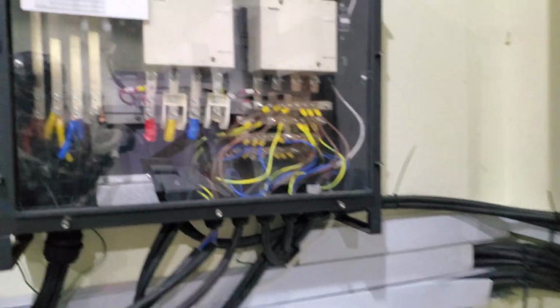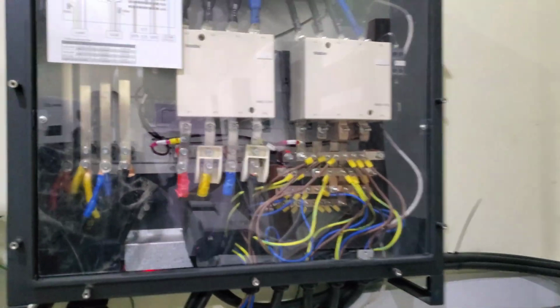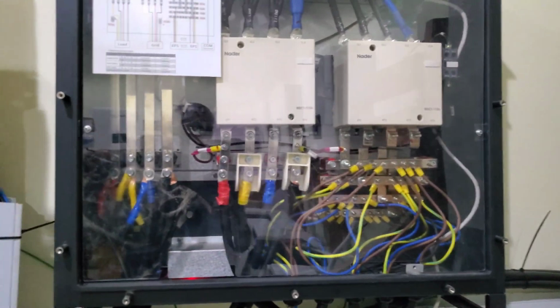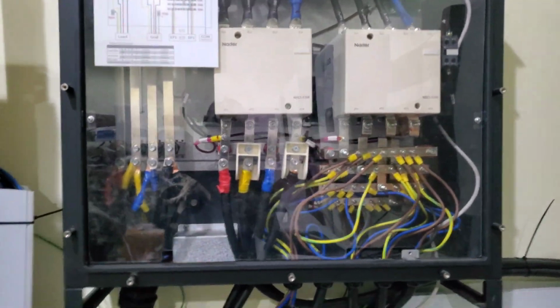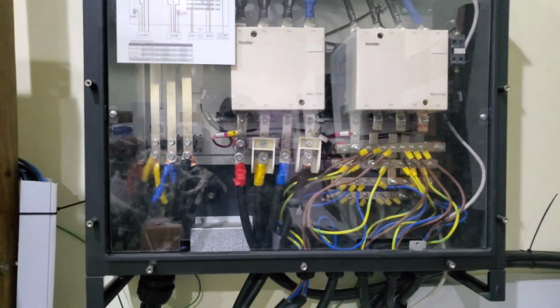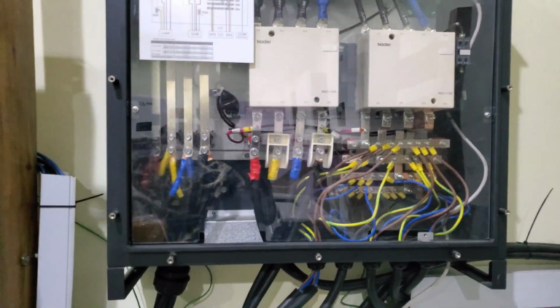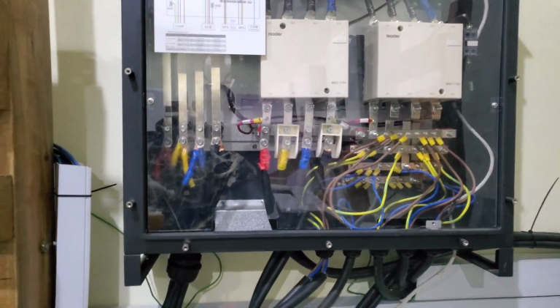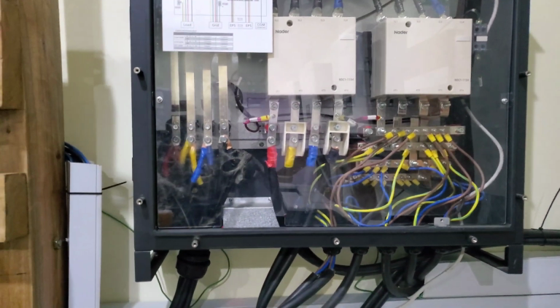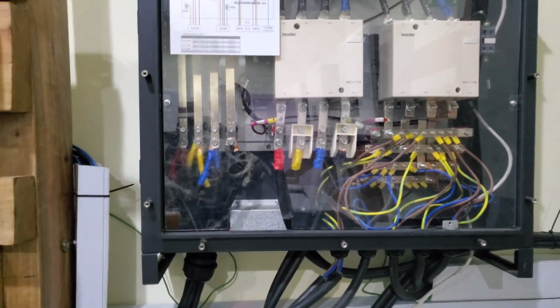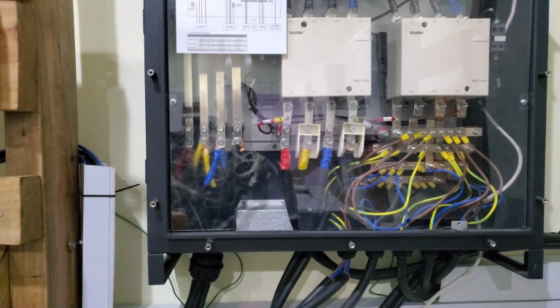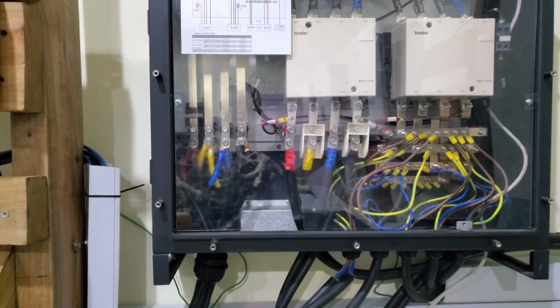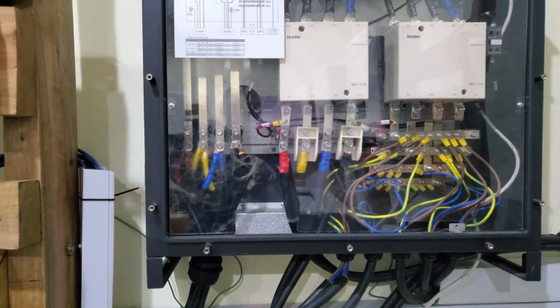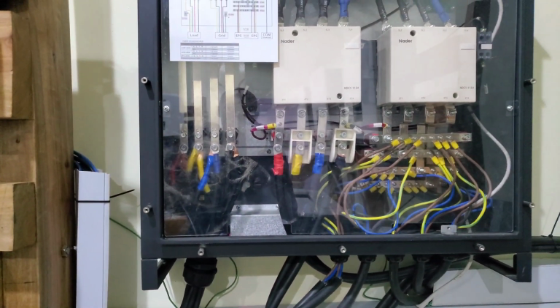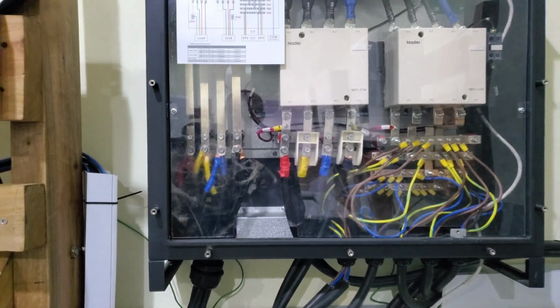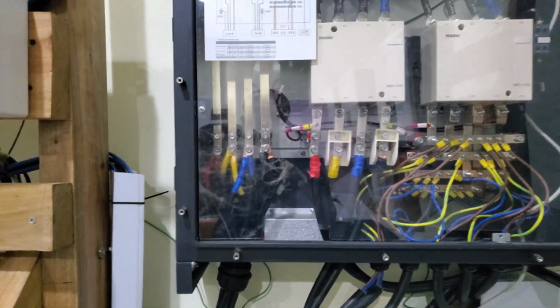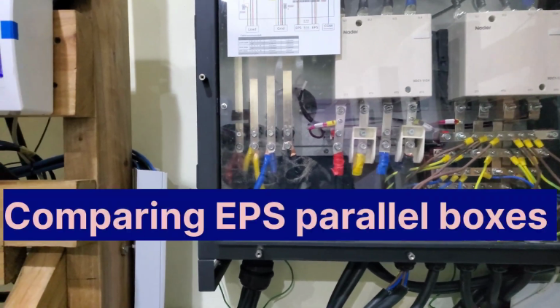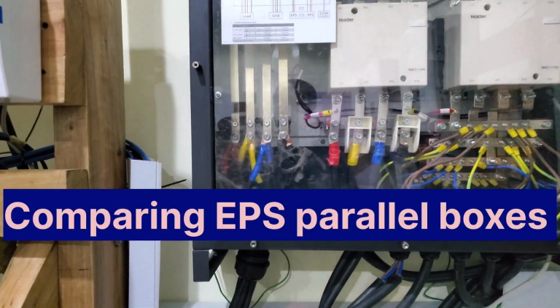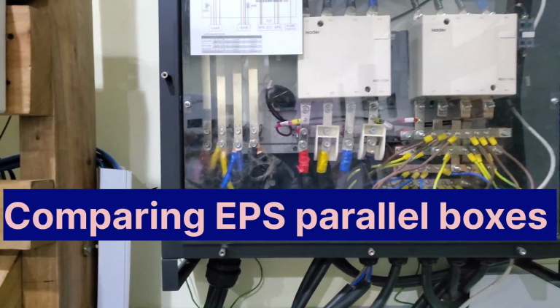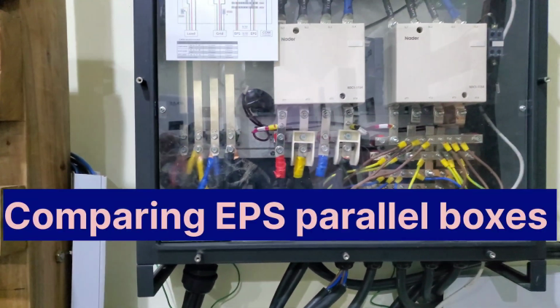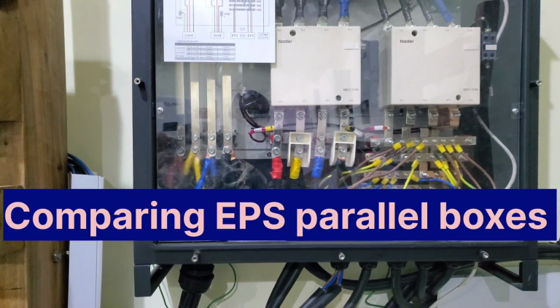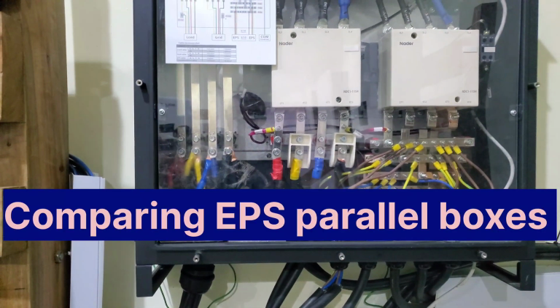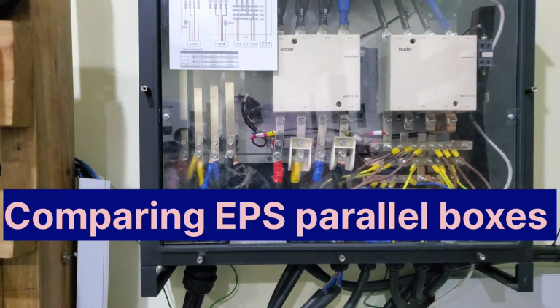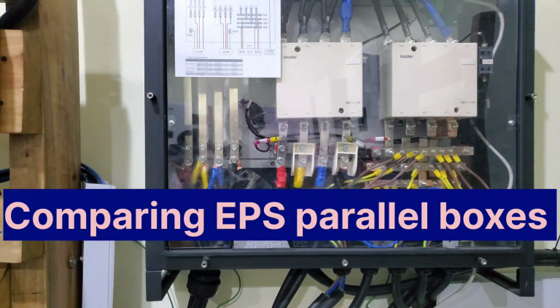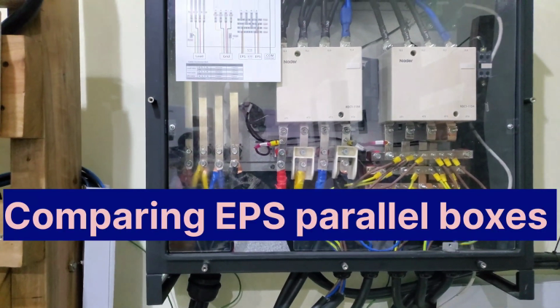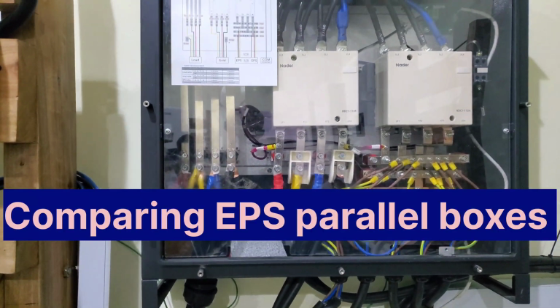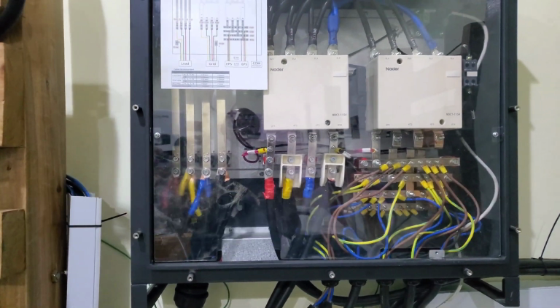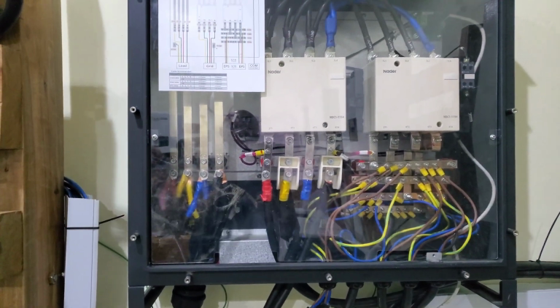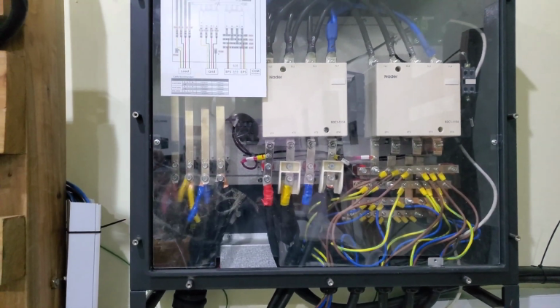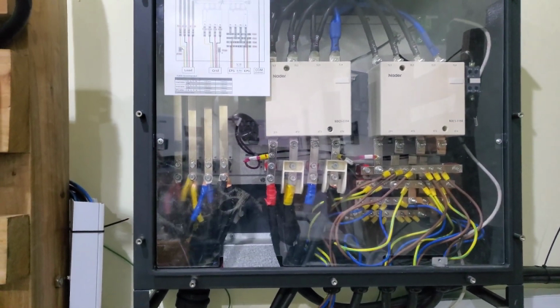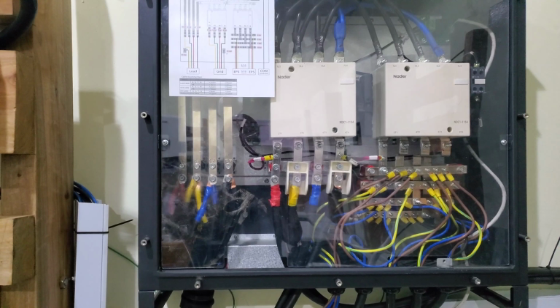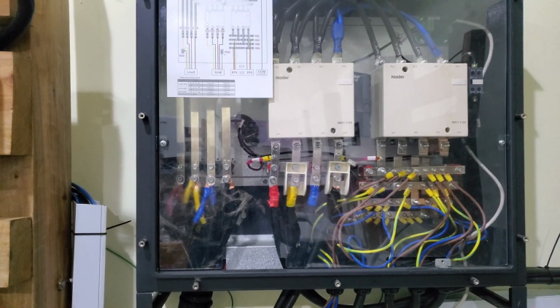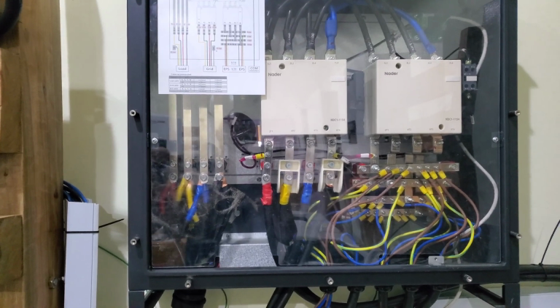Hello YouTube, Dr. Sola coming to you from Ashishinogu State. So yesterday I did a video on the new EPS firebox that we brought from Sola X.